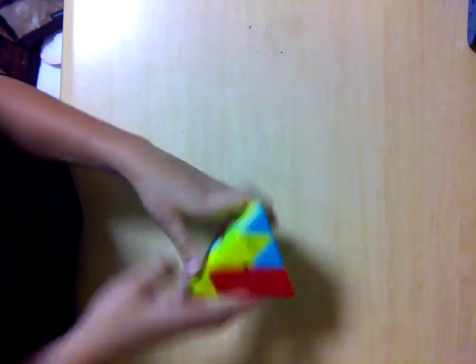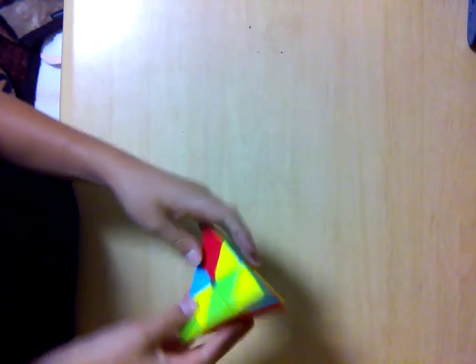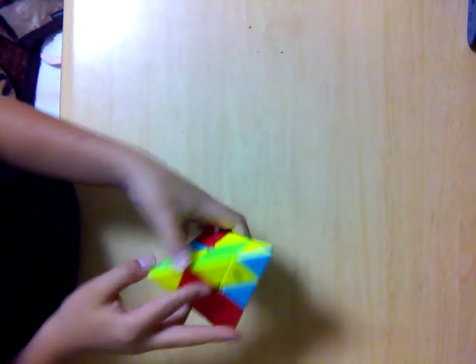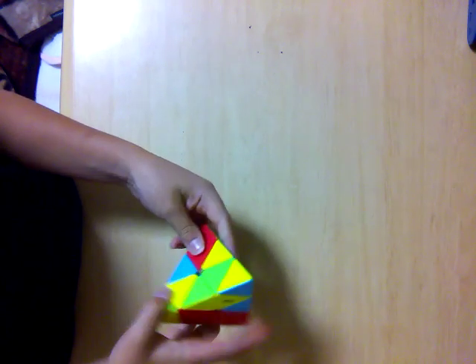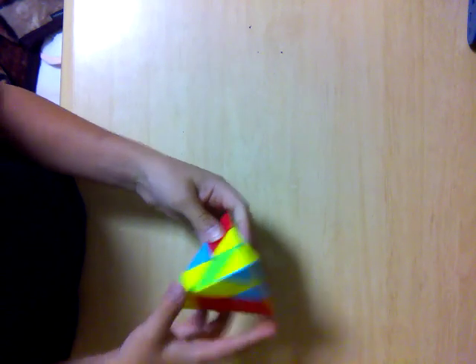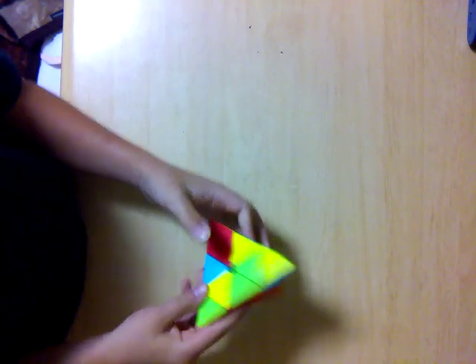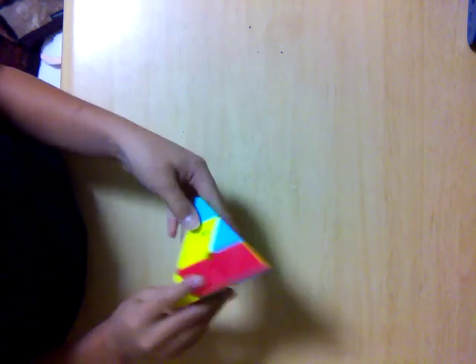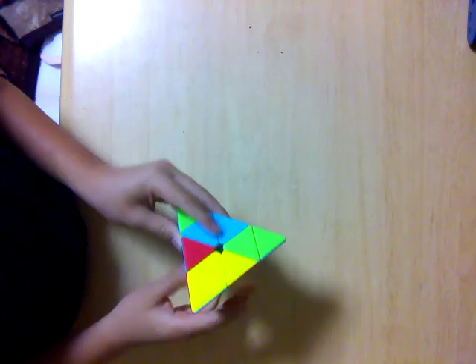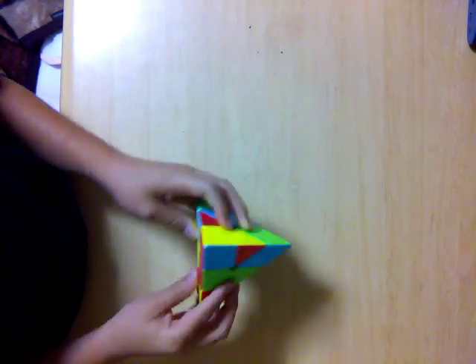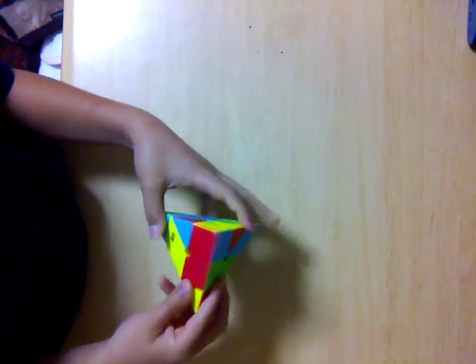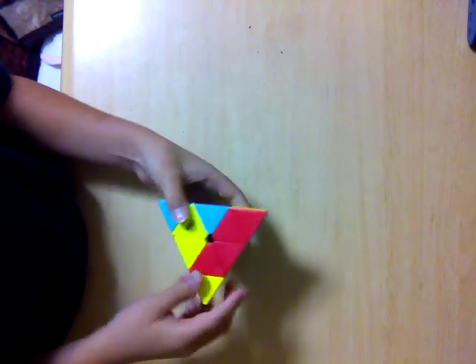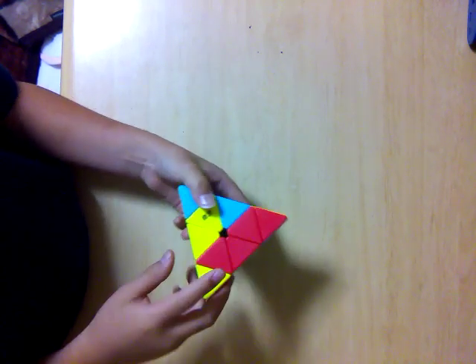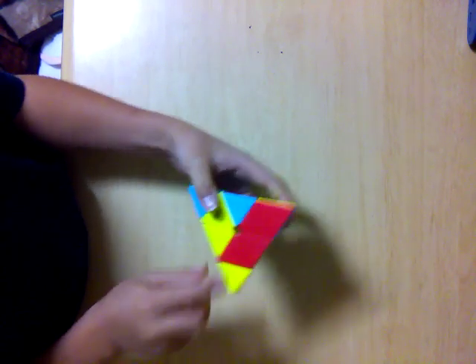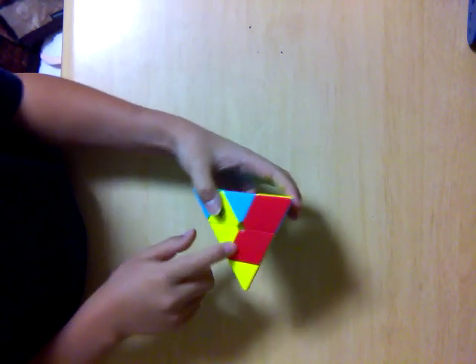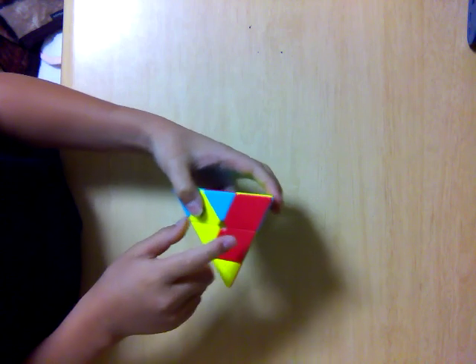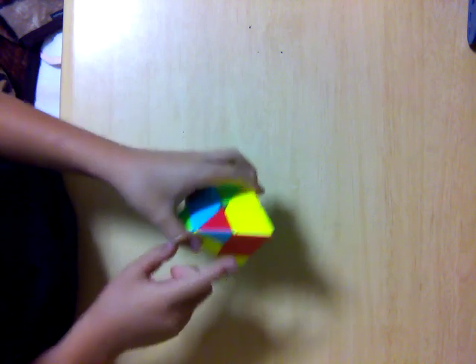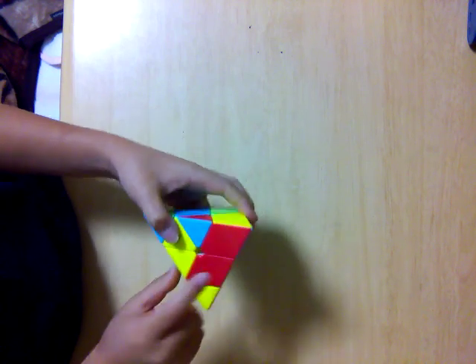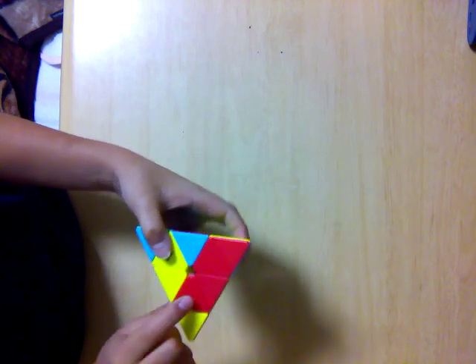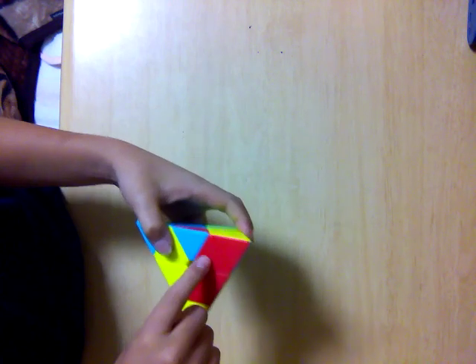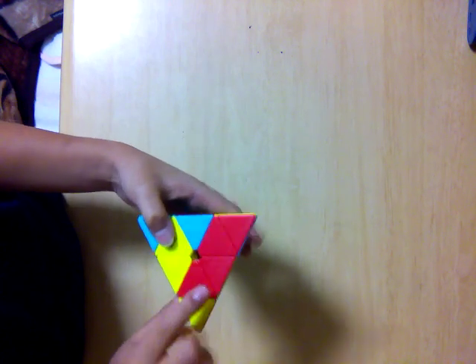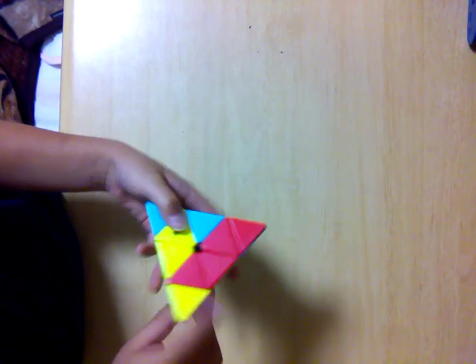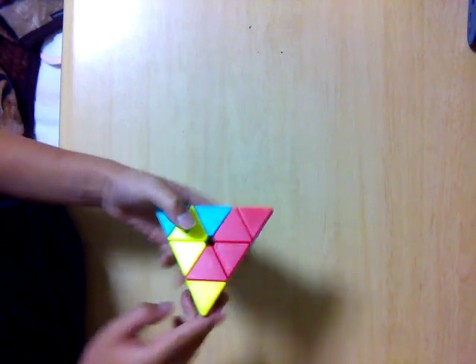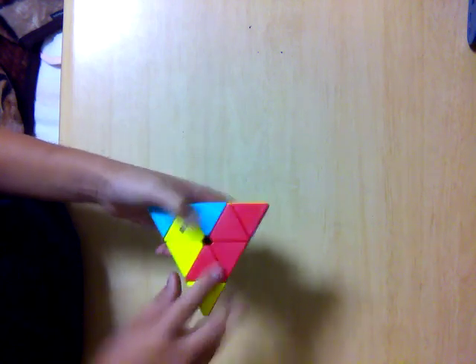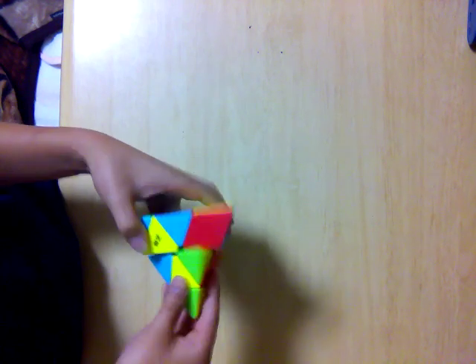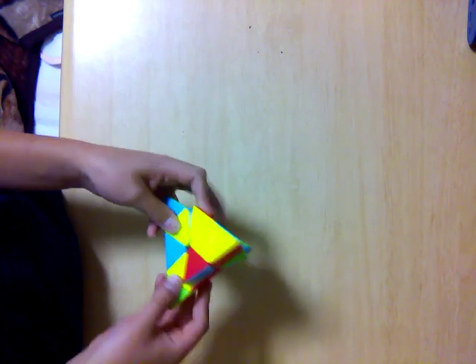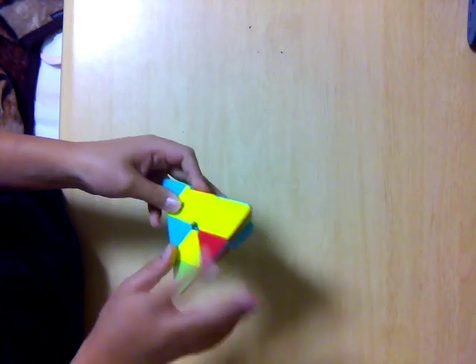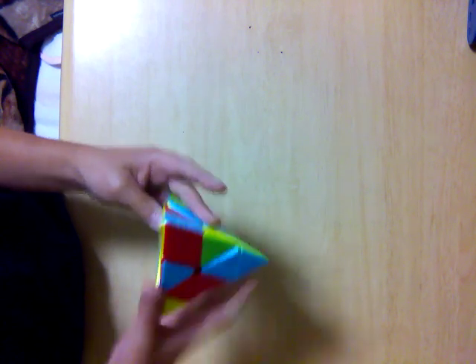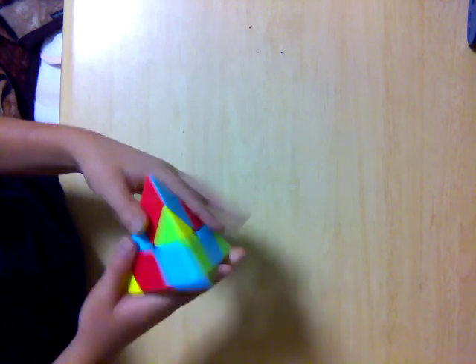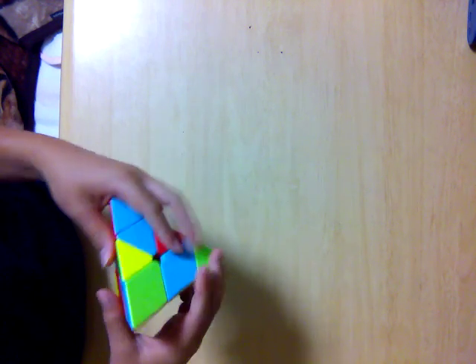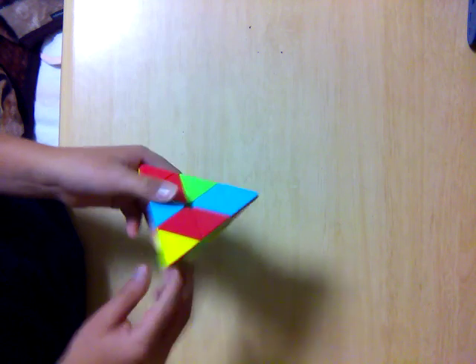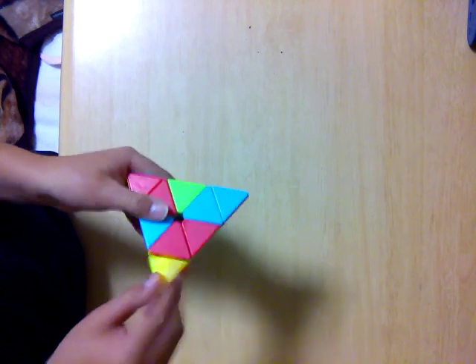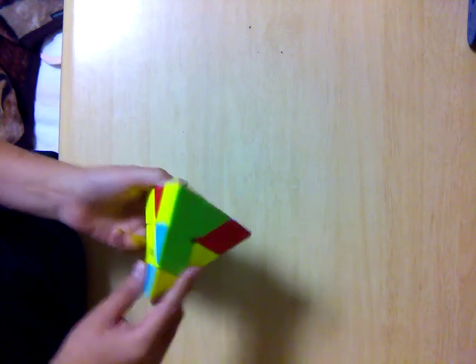This is a pyramid. It's actually a really easy puzzle to solve. Just get all the yellows on one side, just depending on which way. This is it. And align the tips.